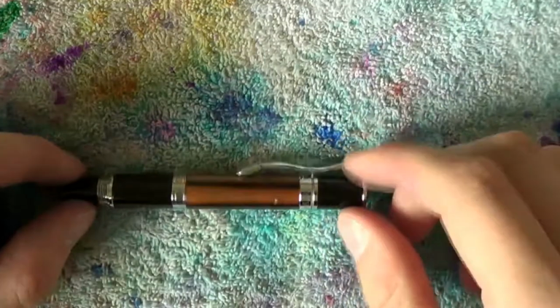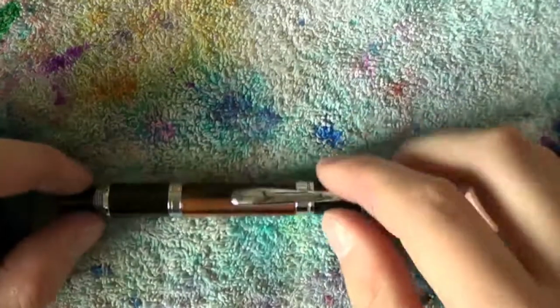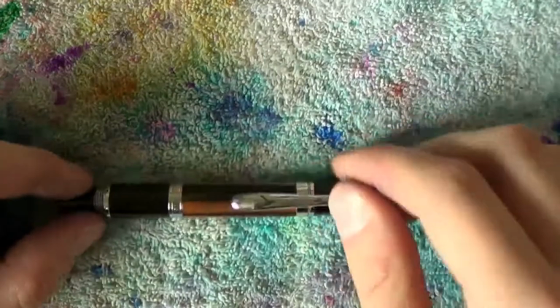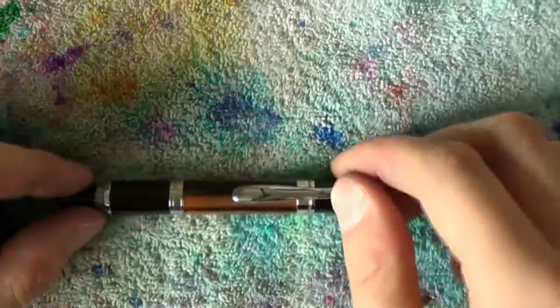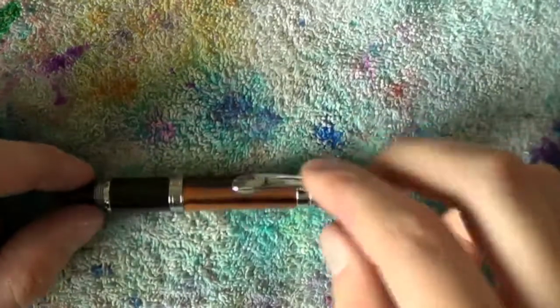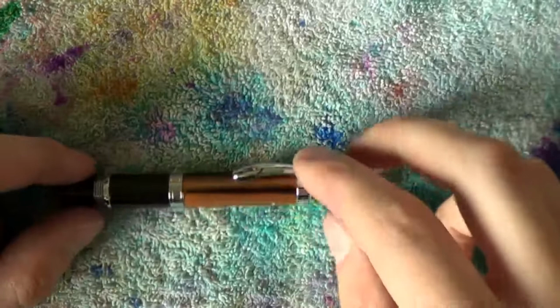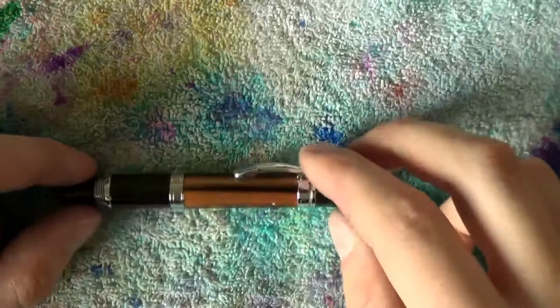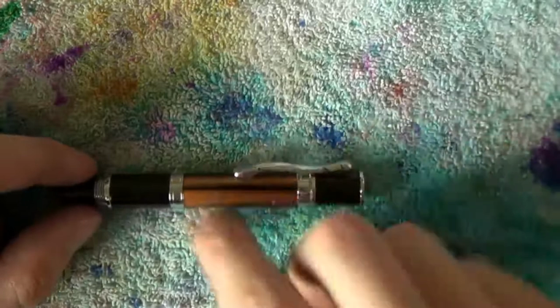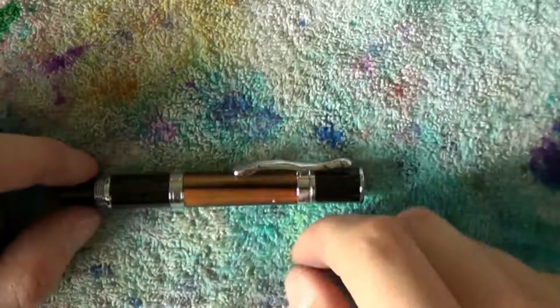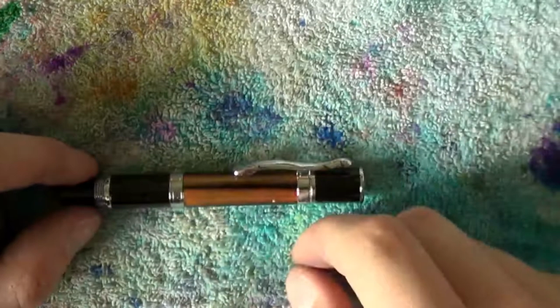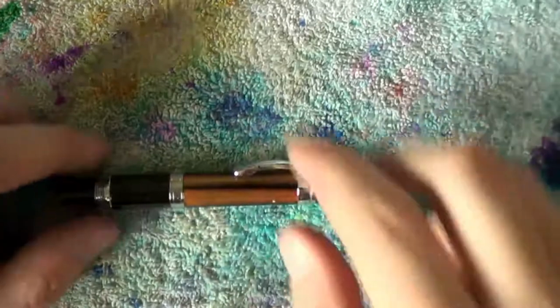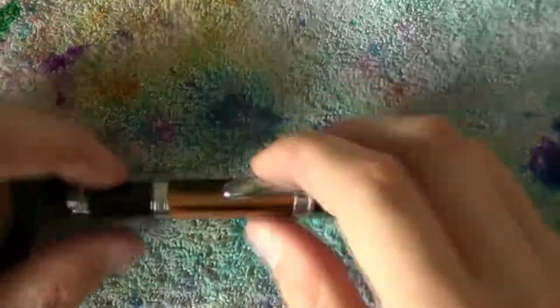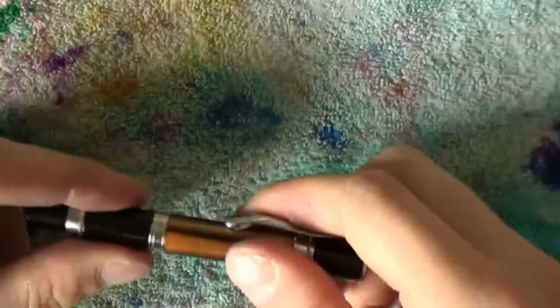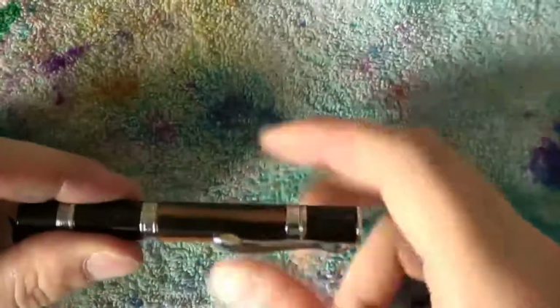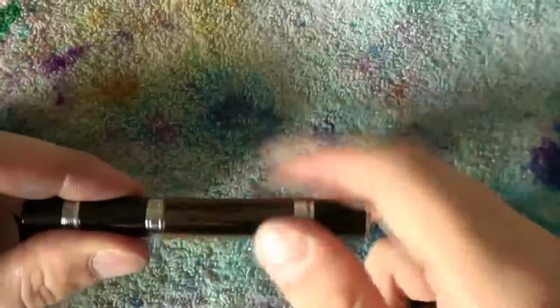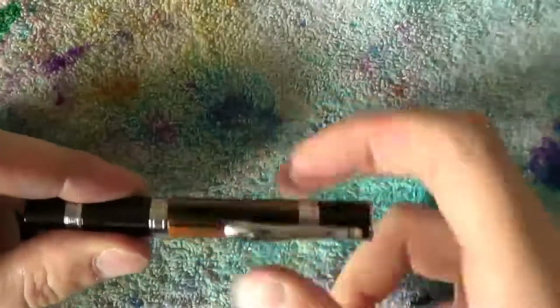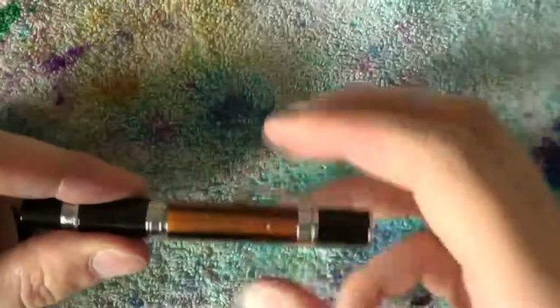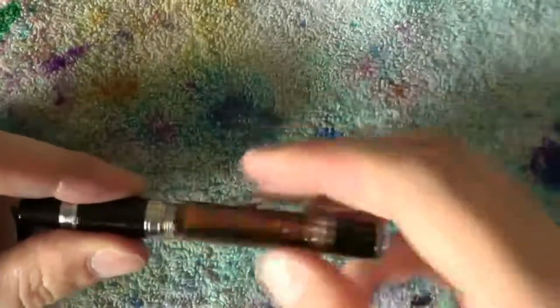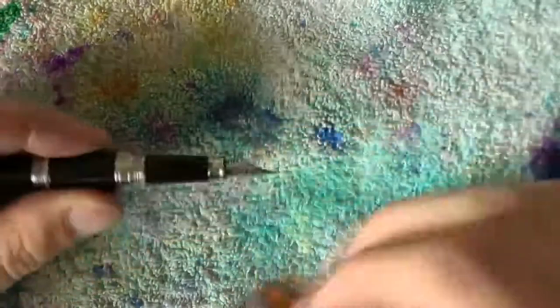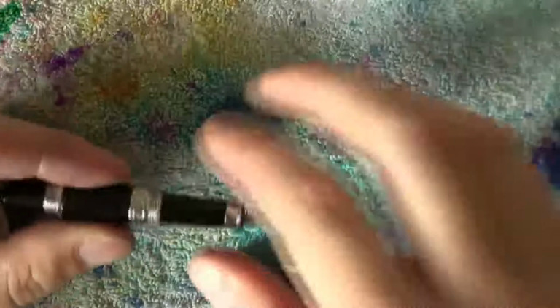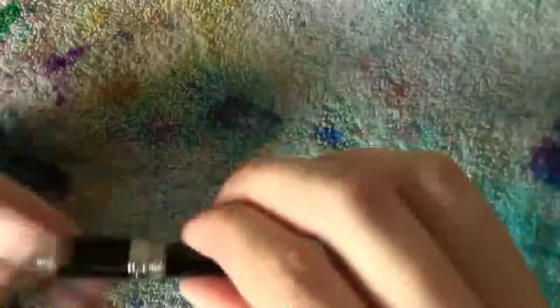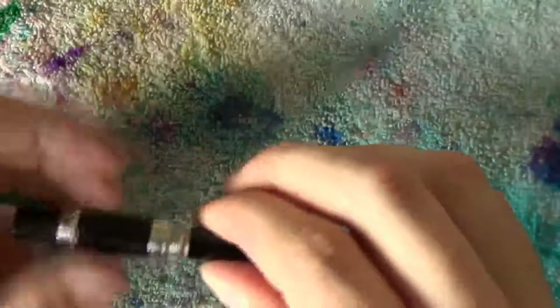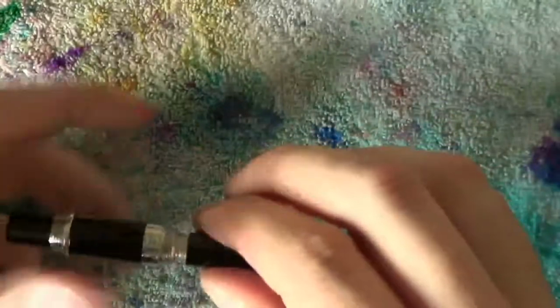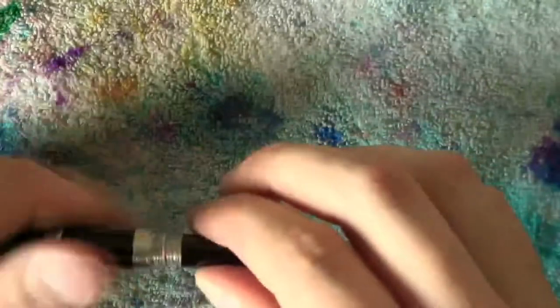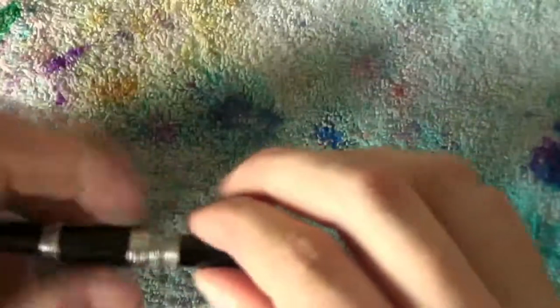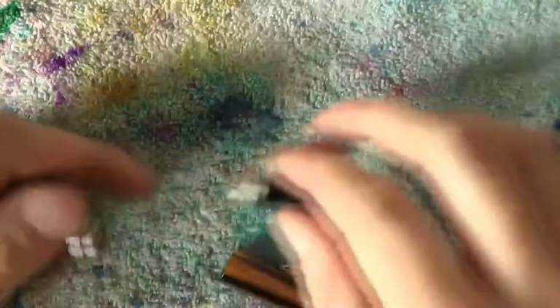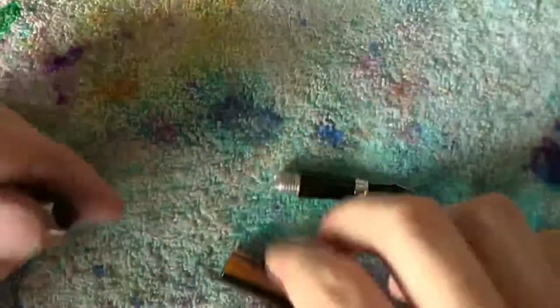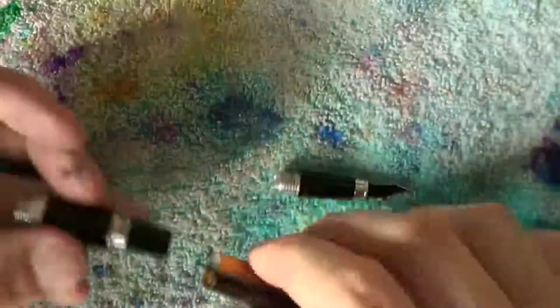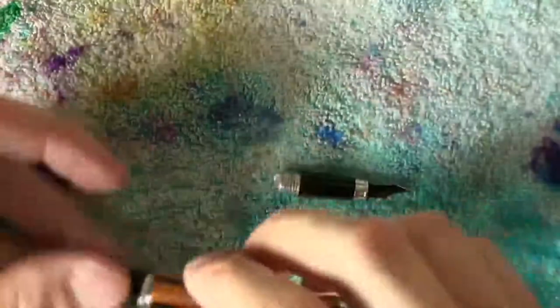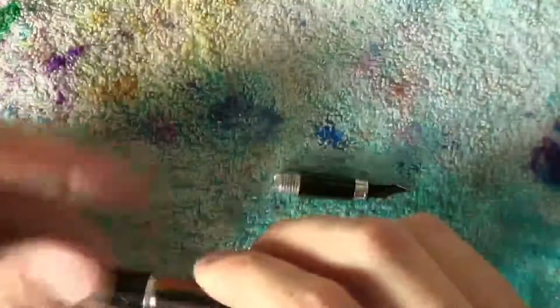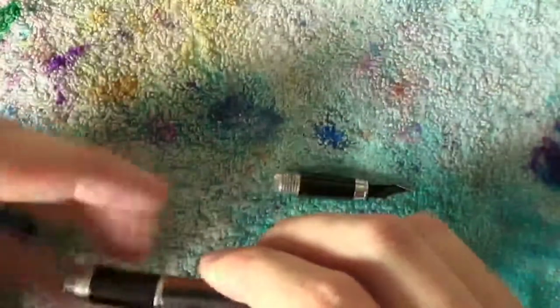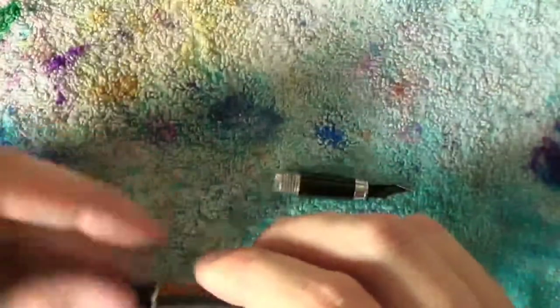The Monteverdi Jewelria Mini is an easy pen to take apart and there isn't a whole lot of it to take apart. Unscrew the cap, unscrew the barrel. There is no converter in here. It's a small pen.